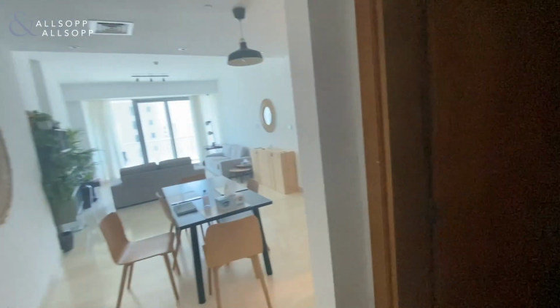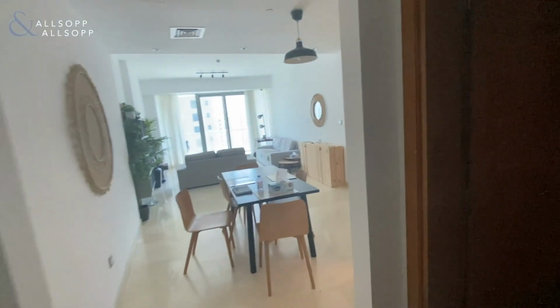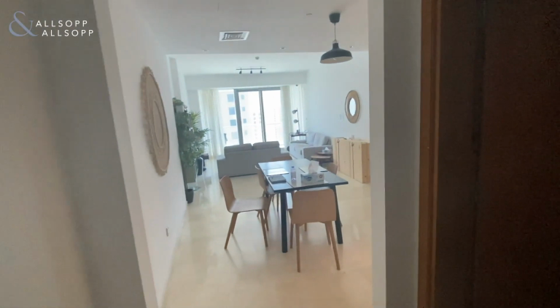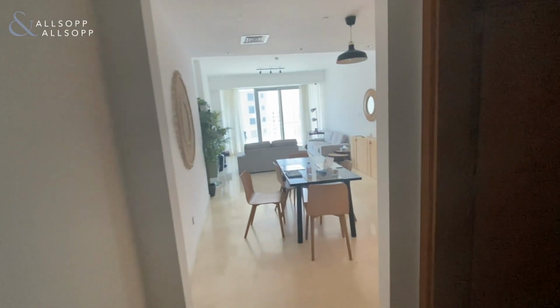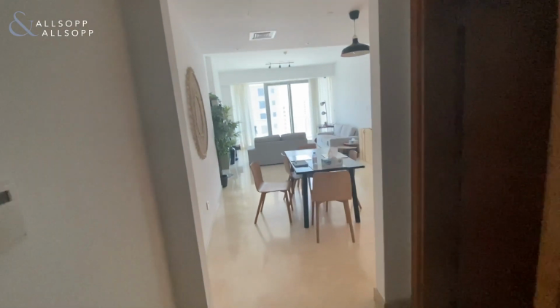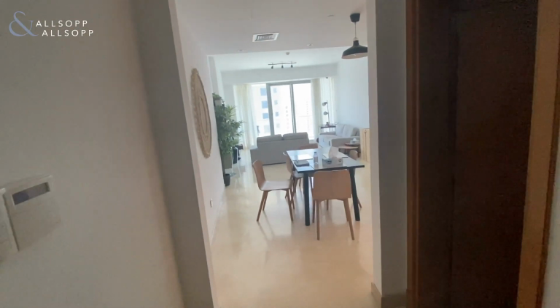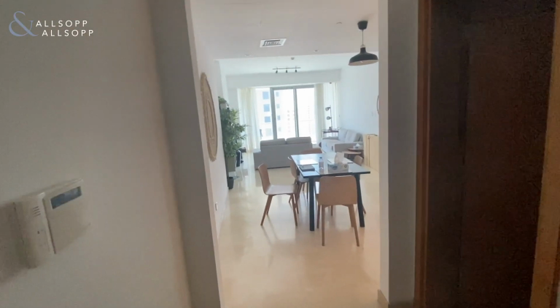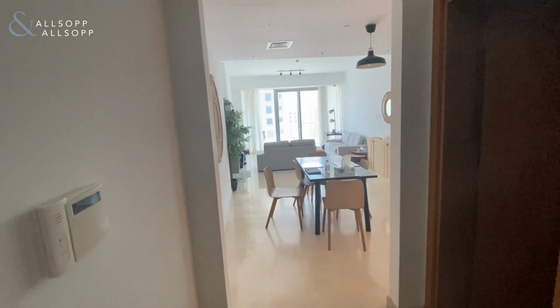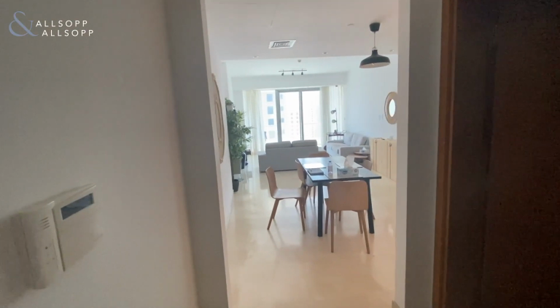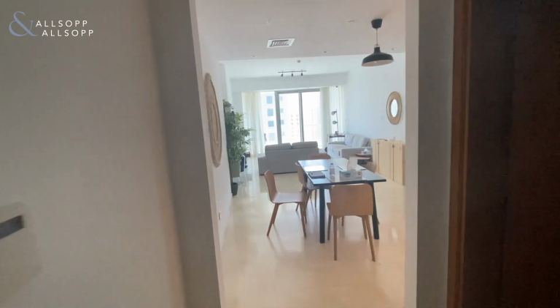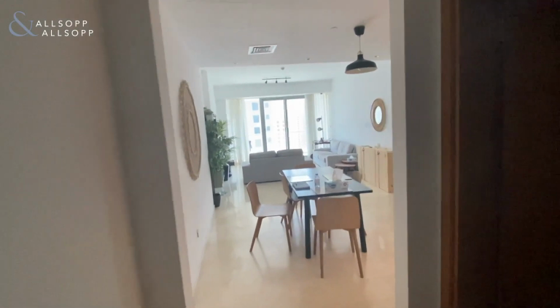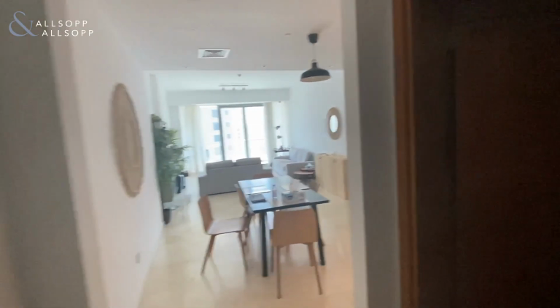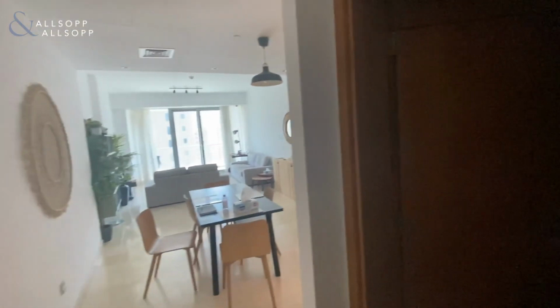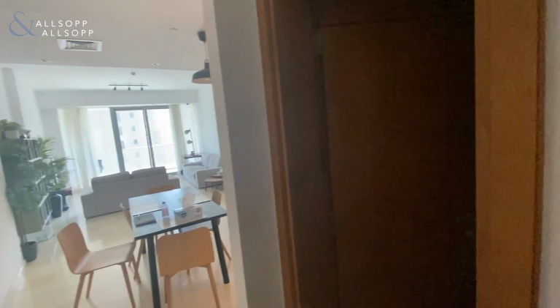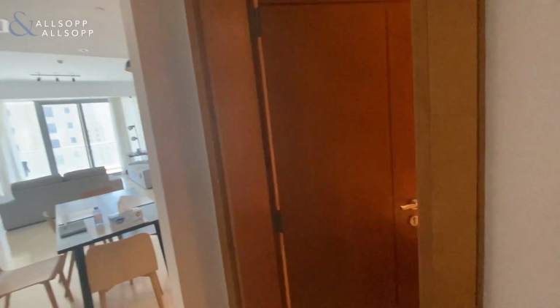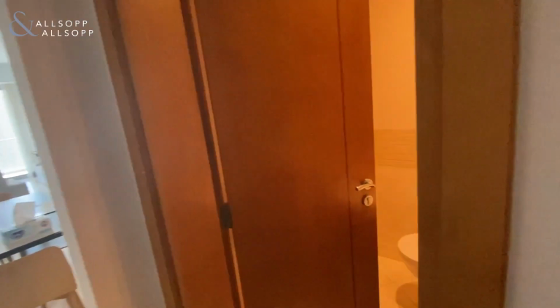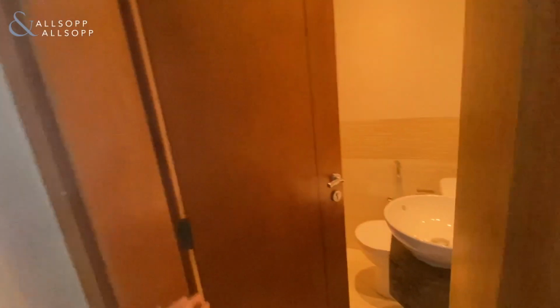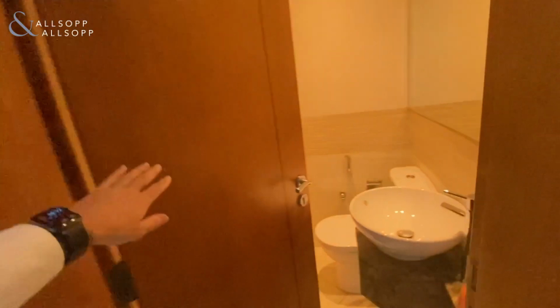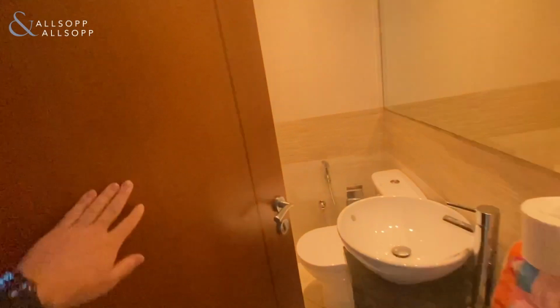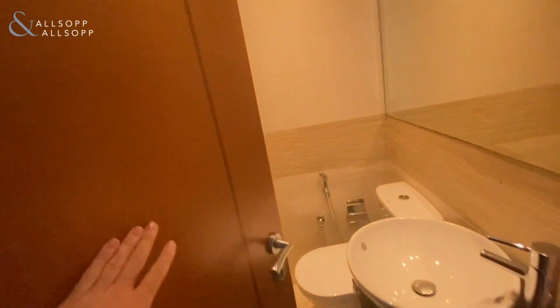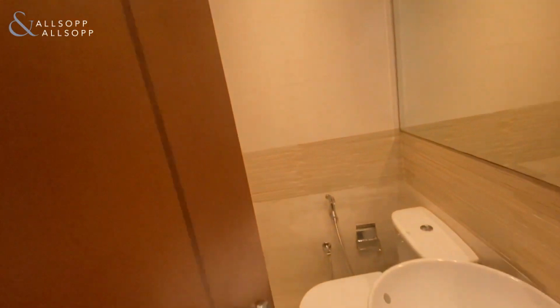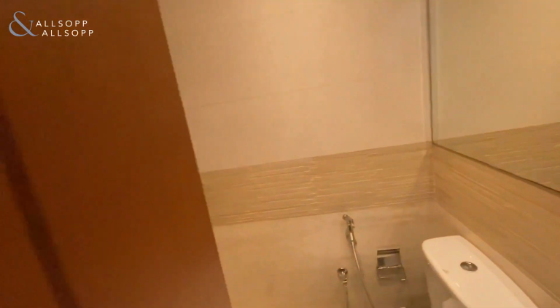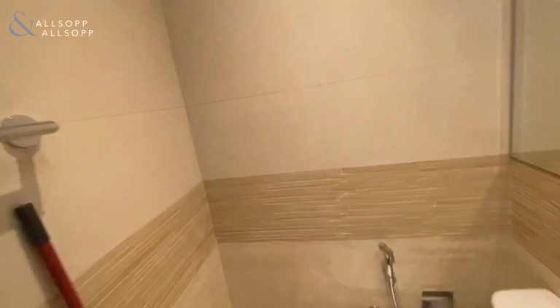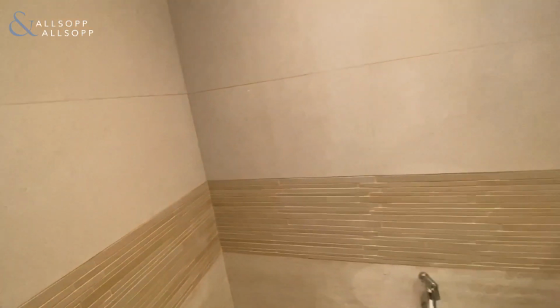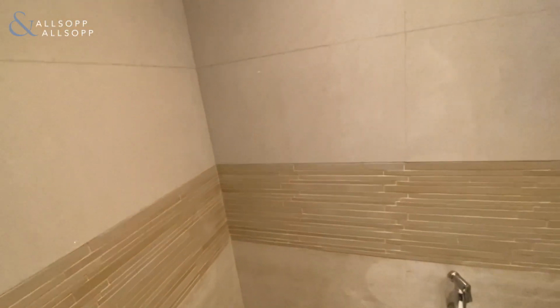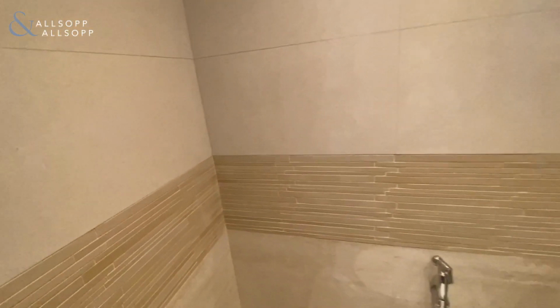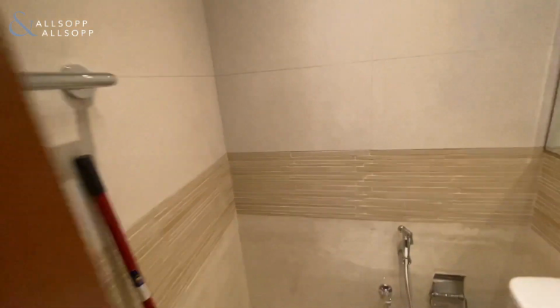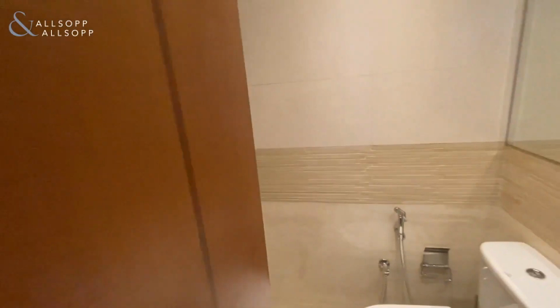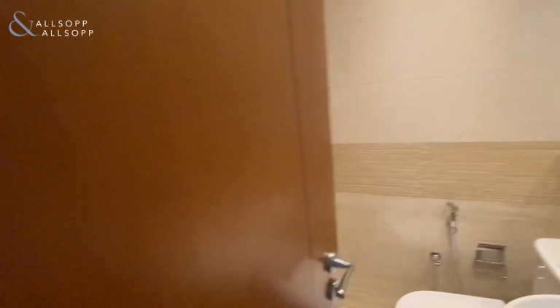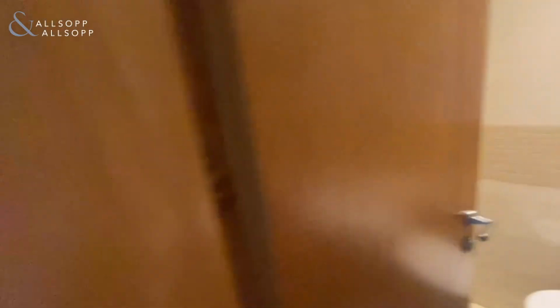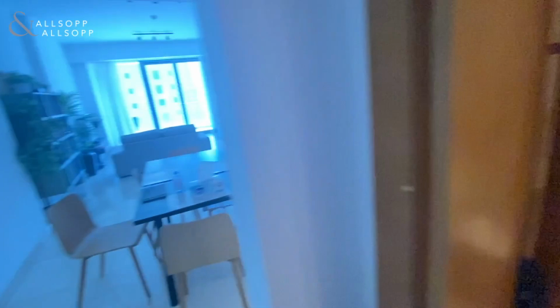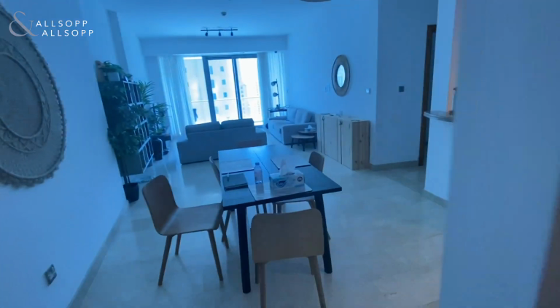As you can see, as we're coming through the front door, on our right-hand side is the first bathroom — just a toilet in here. We come back out.